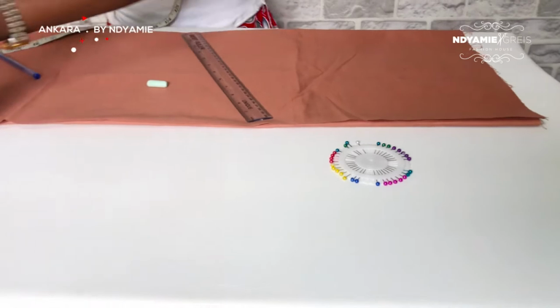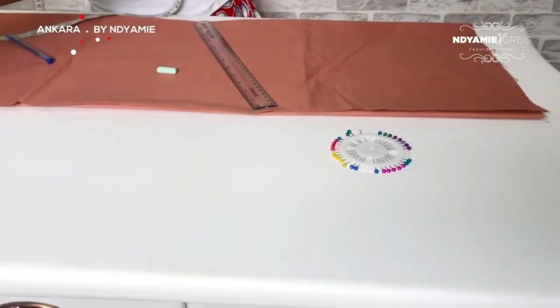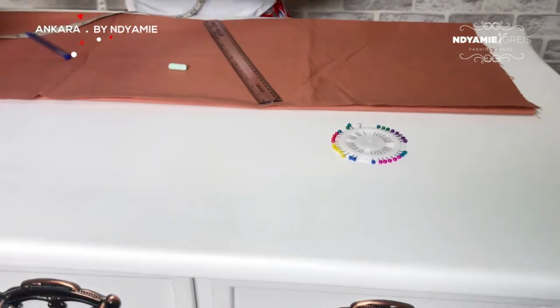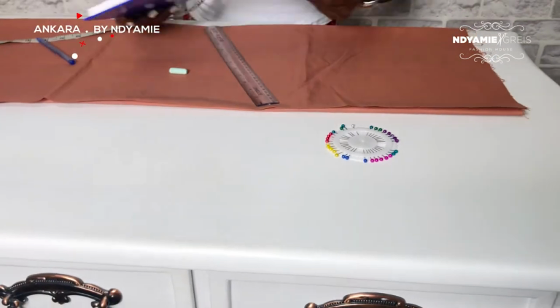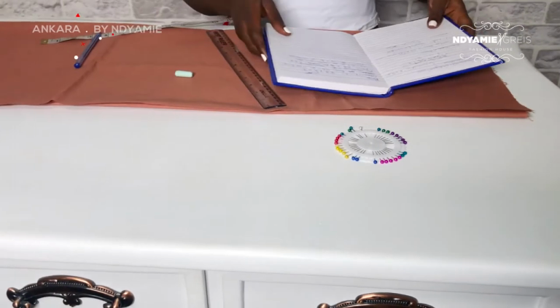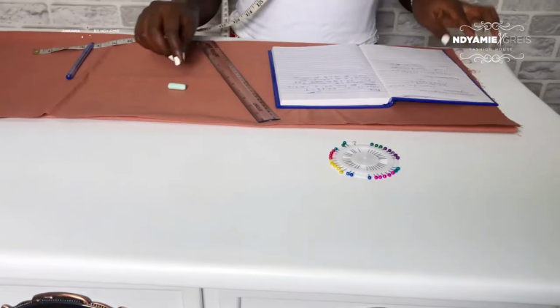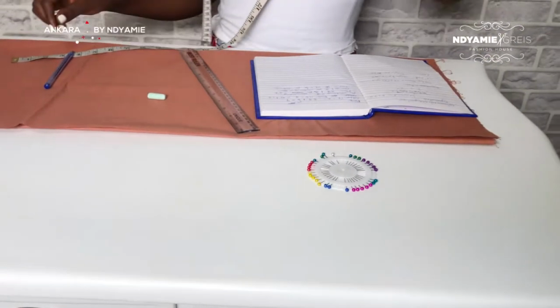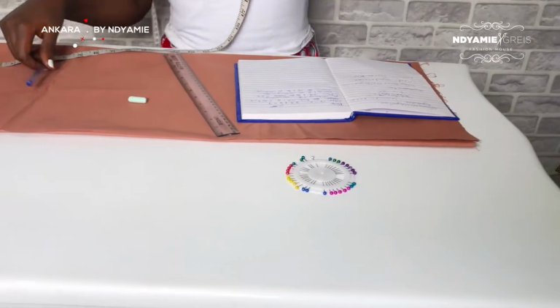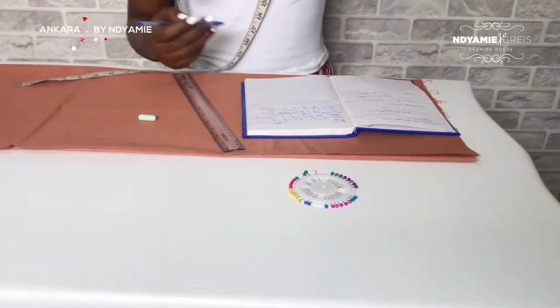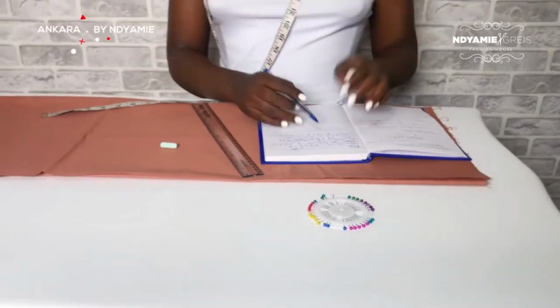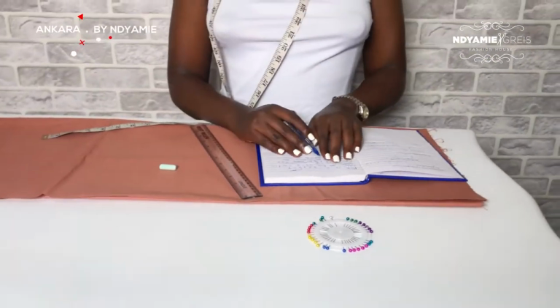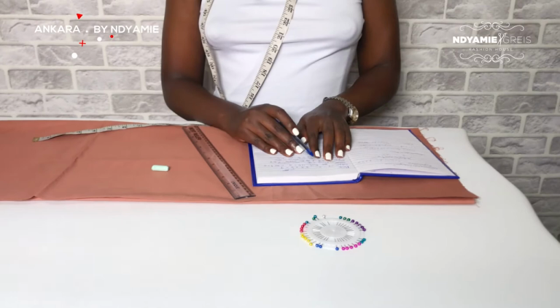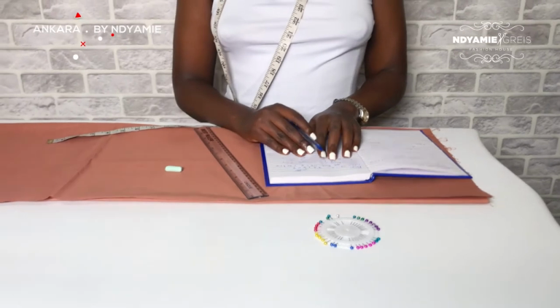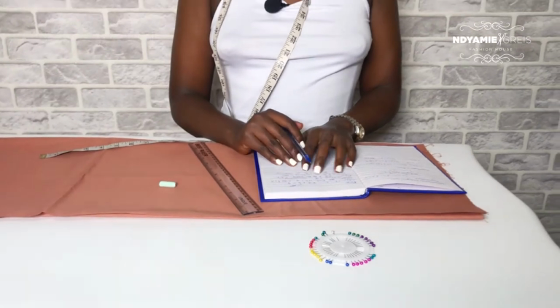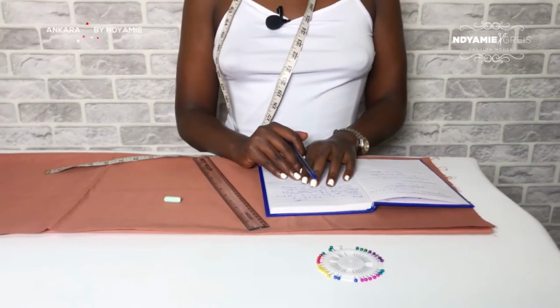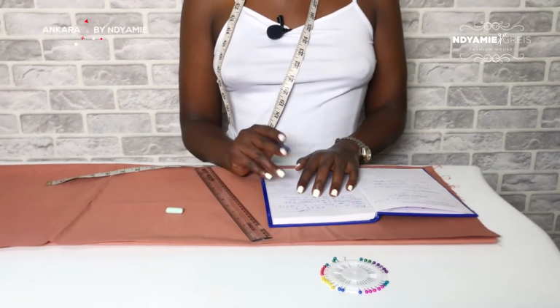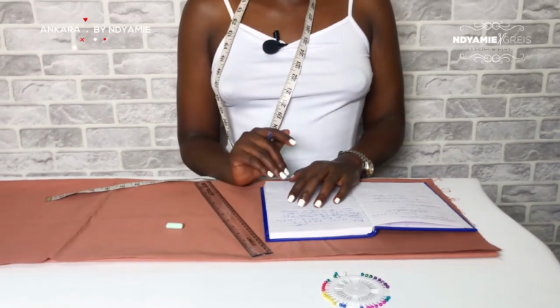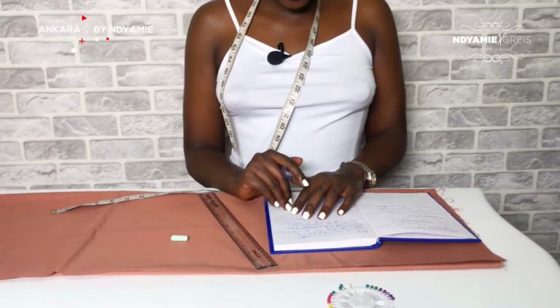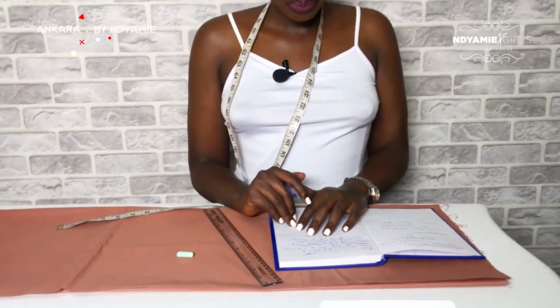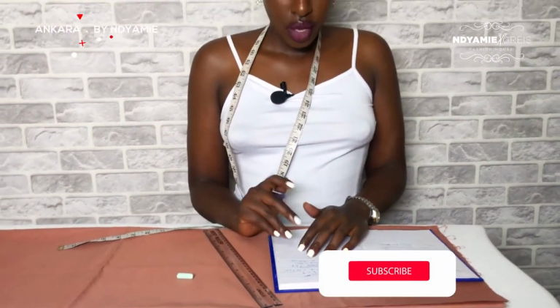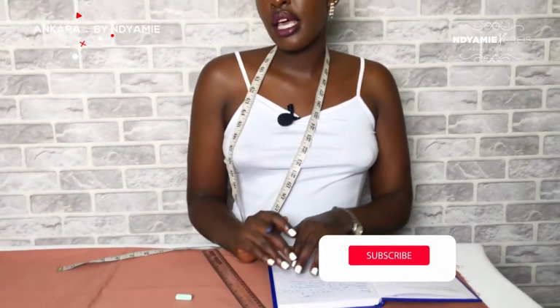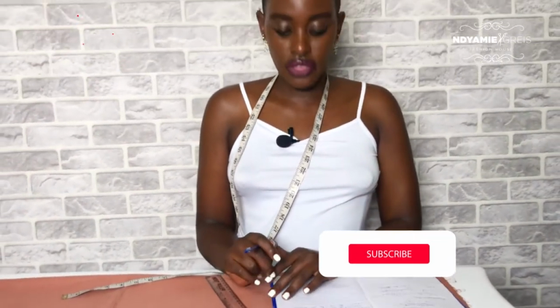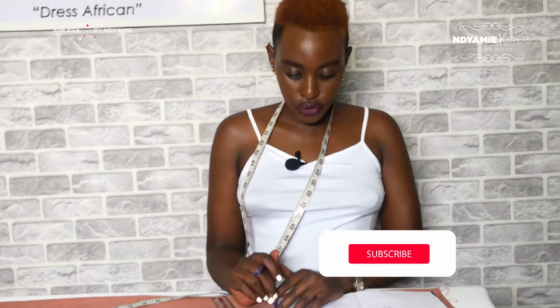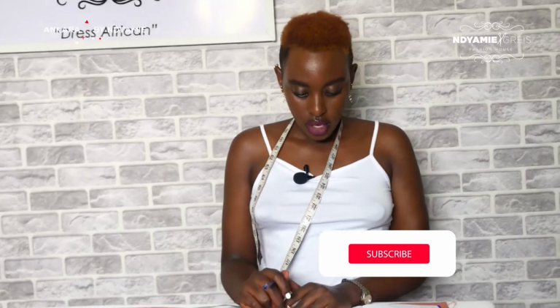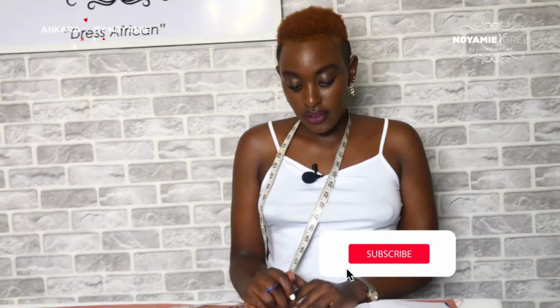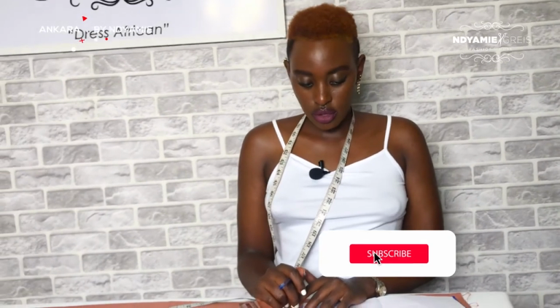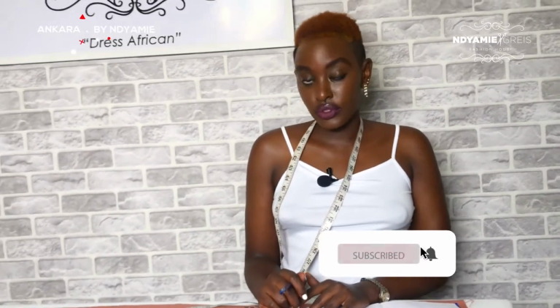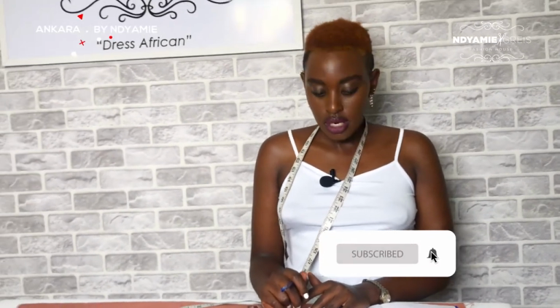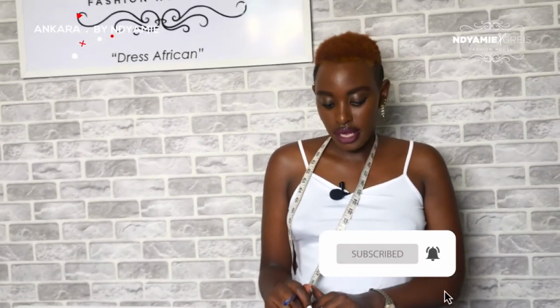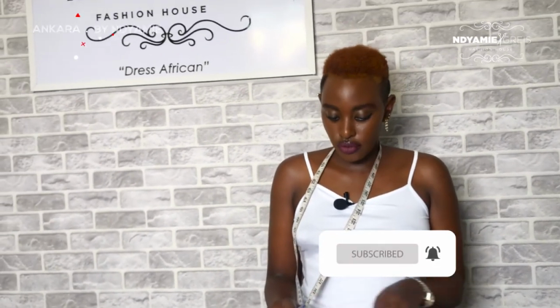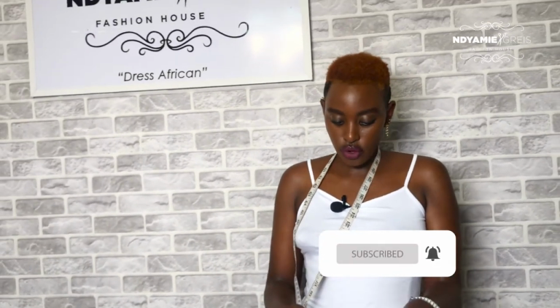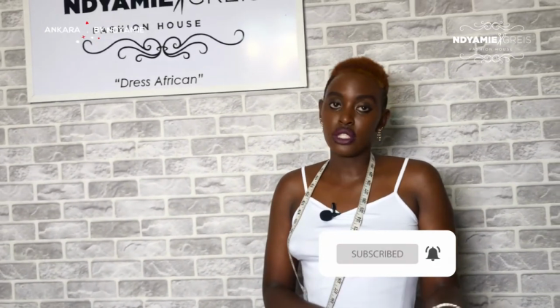For my measurements, I'm using a cover of 17, a bust of 45, a full length of 34, a sleeve length of 10, and a sleeve width of 14.